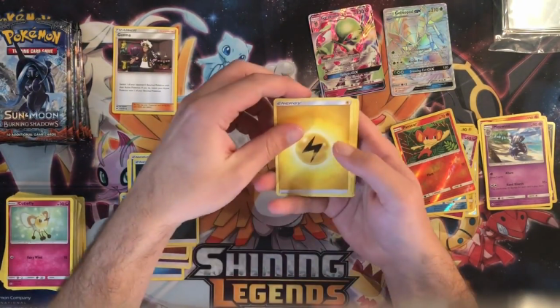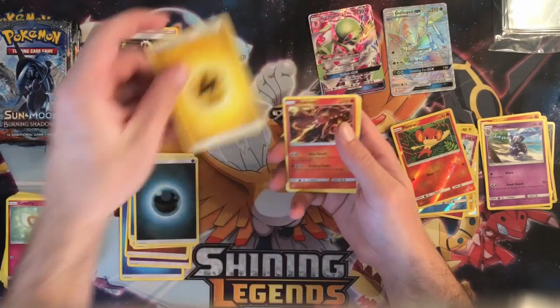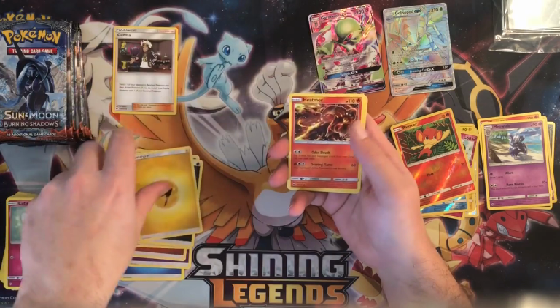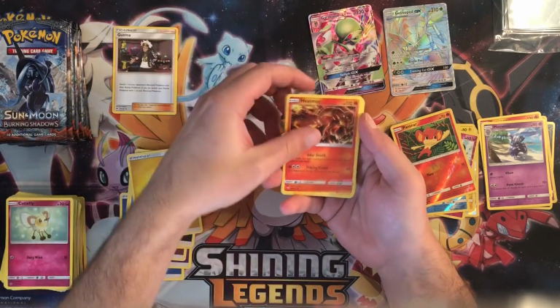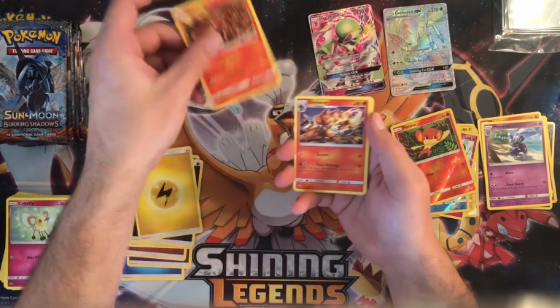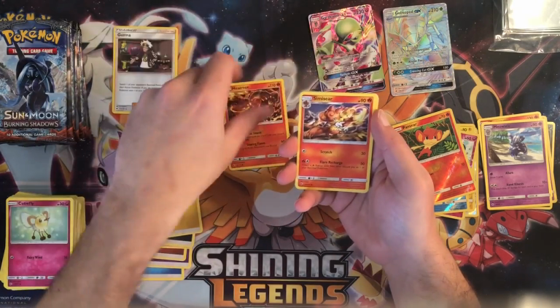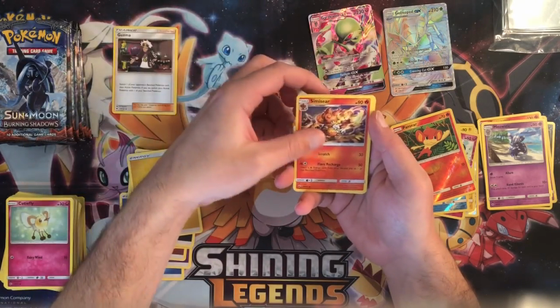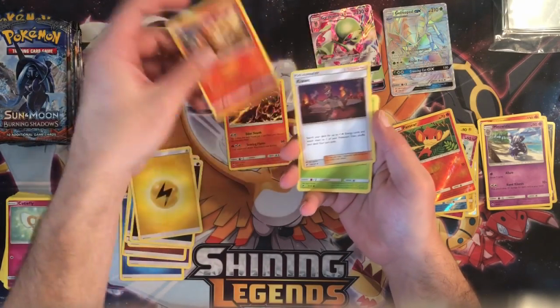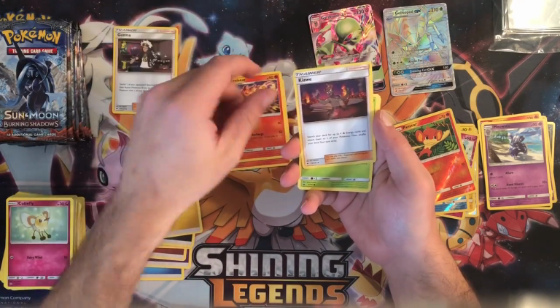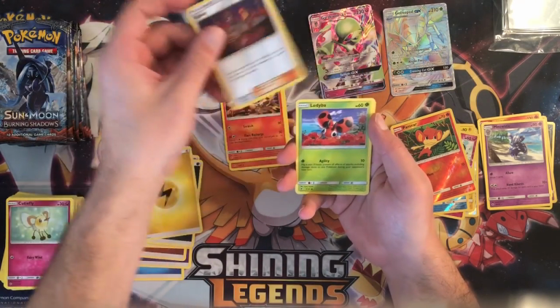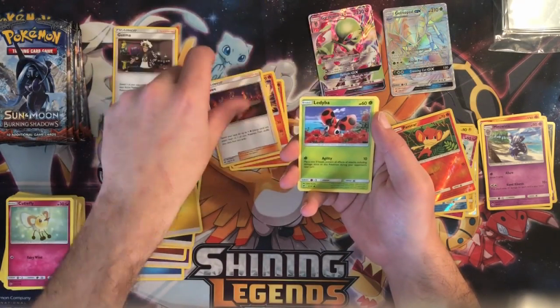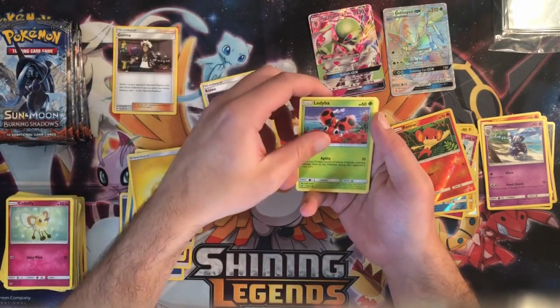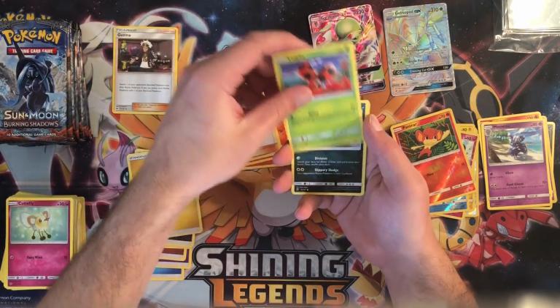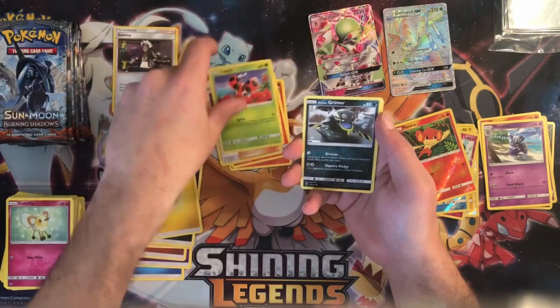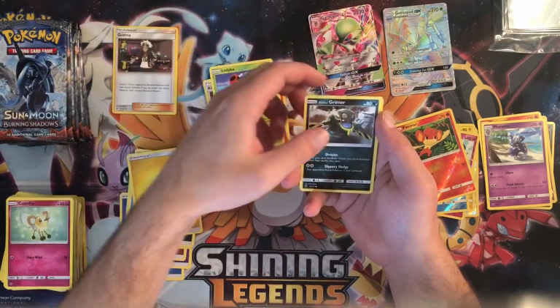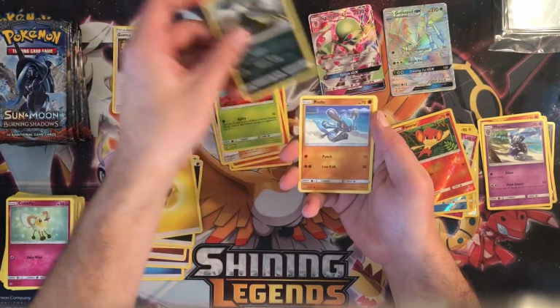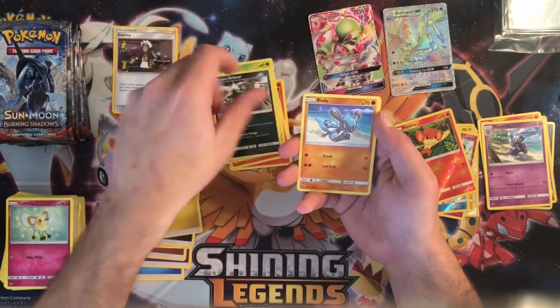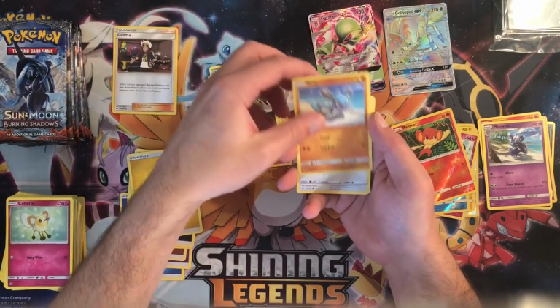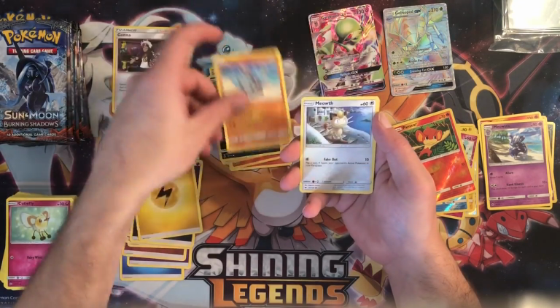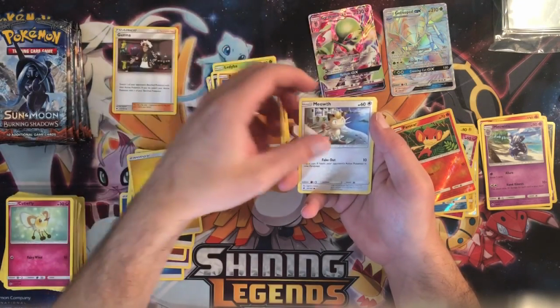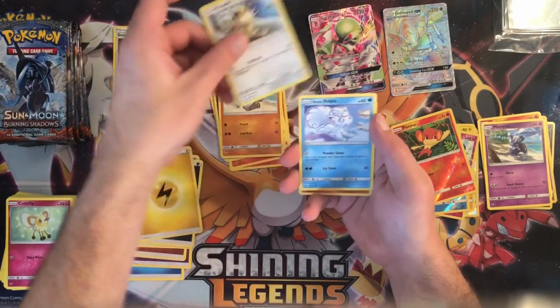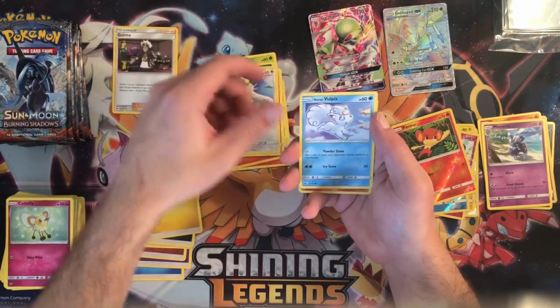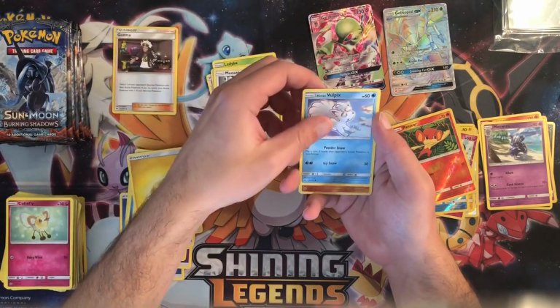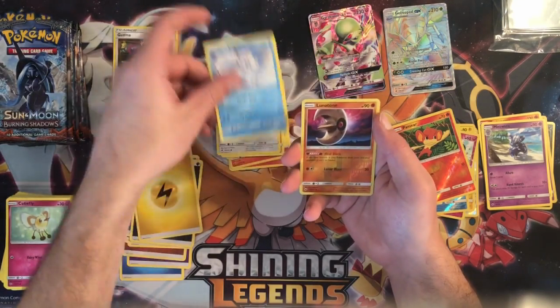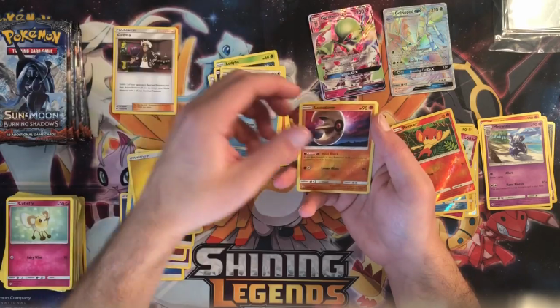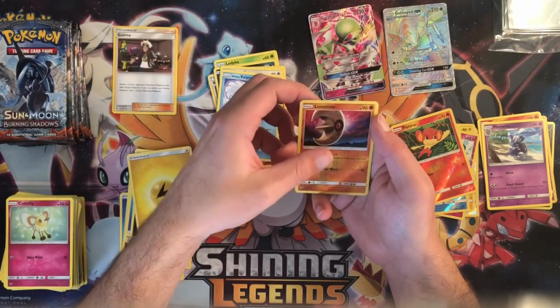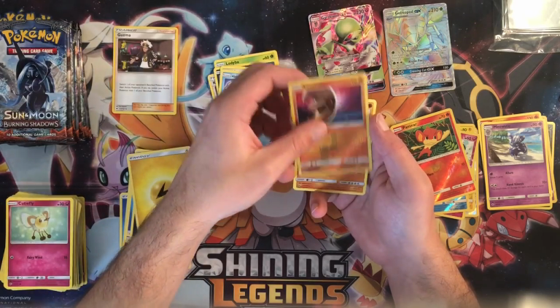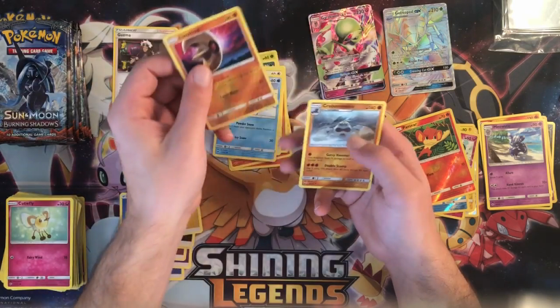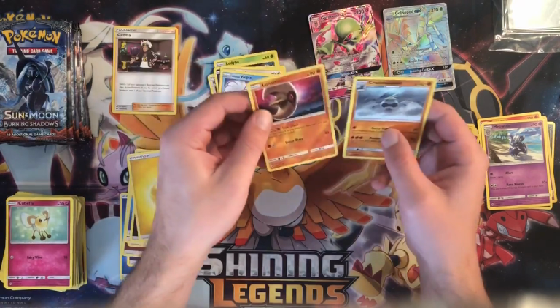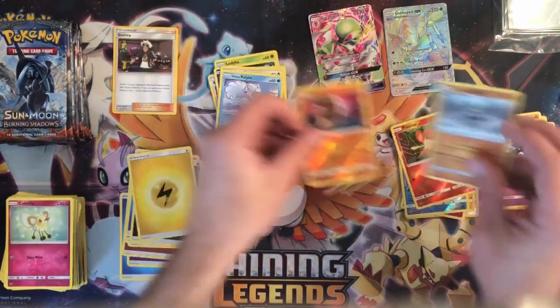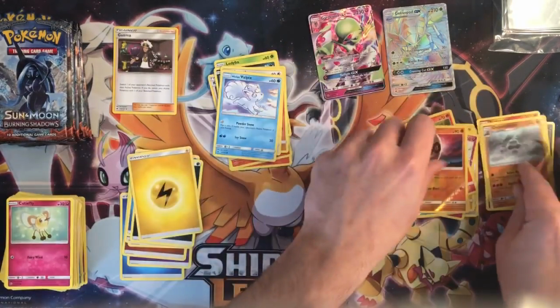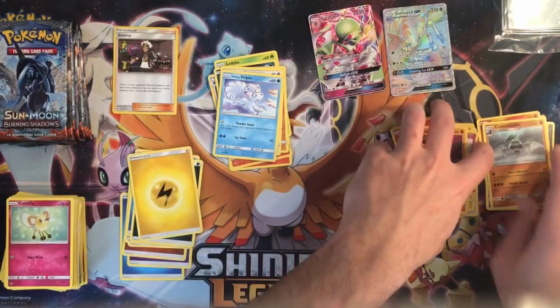Next pack: lightning energy, Heatmor, Simisear, Comfey, Electabuzz, Alolan Grimer, Riolu, Meowth, Alolan Vulpix, Lunatone reverse, and a Kommo-o regular rare.